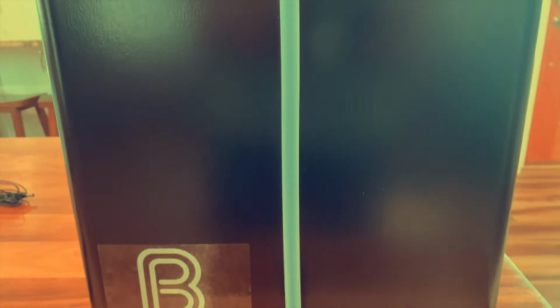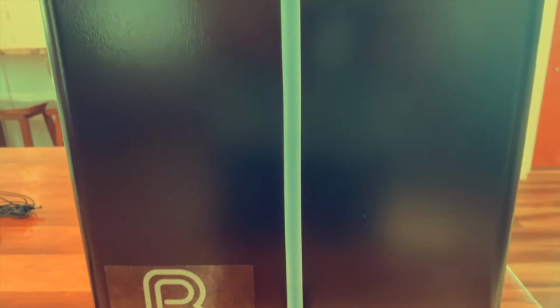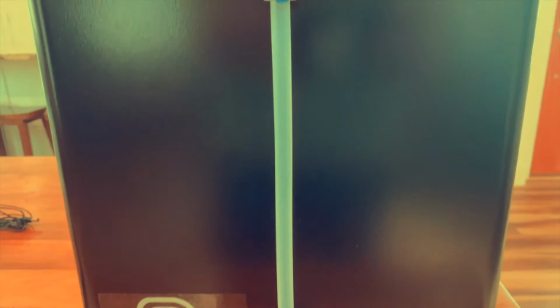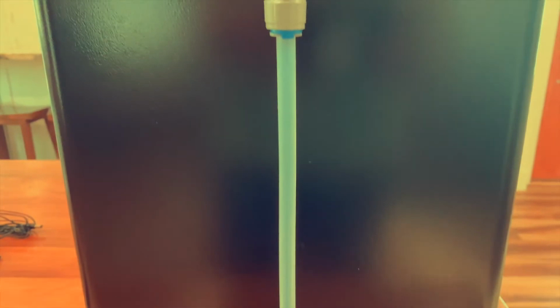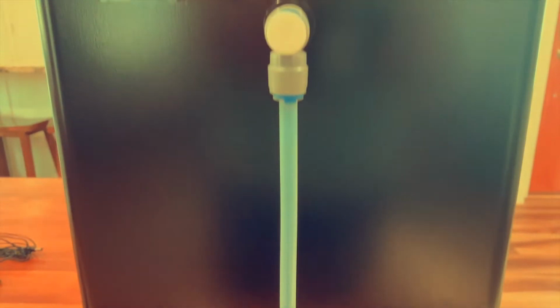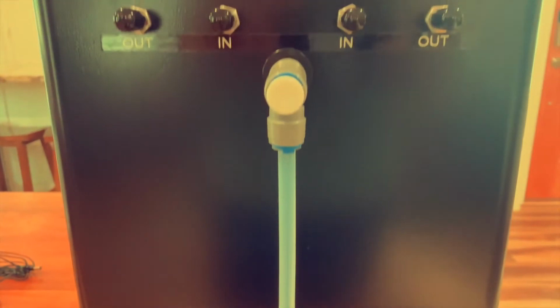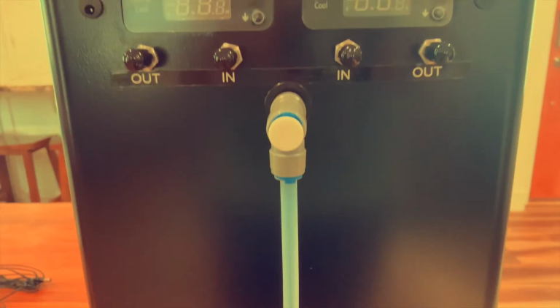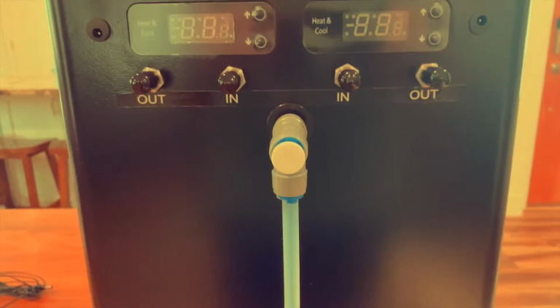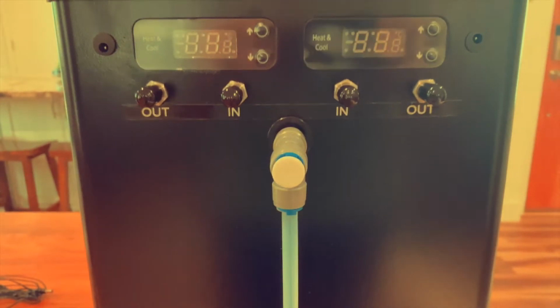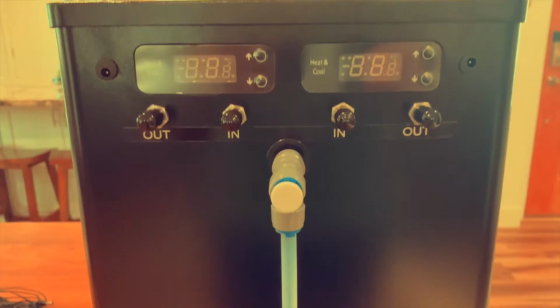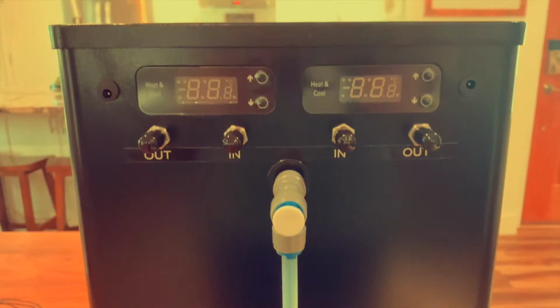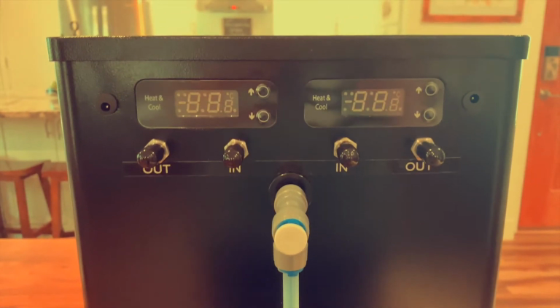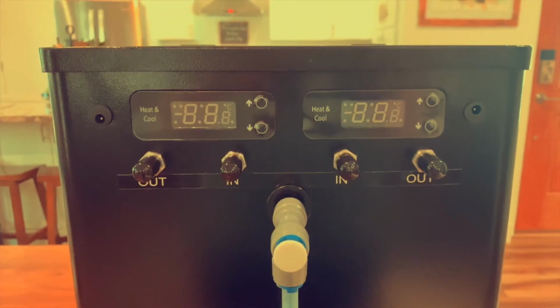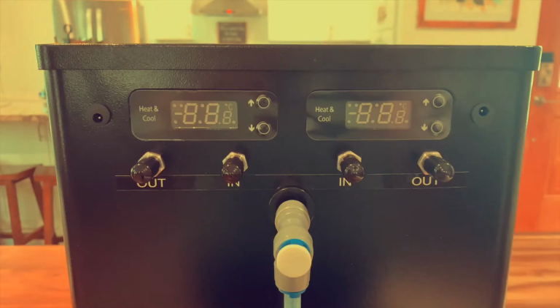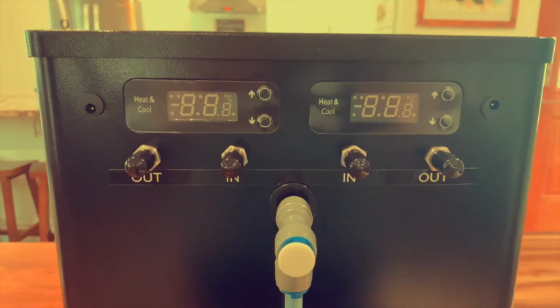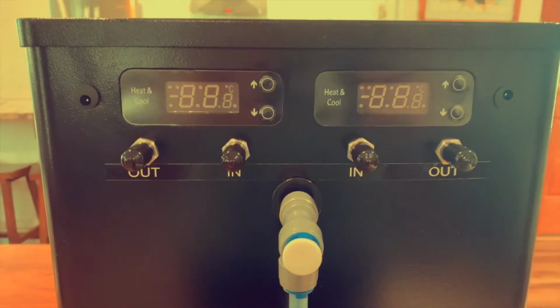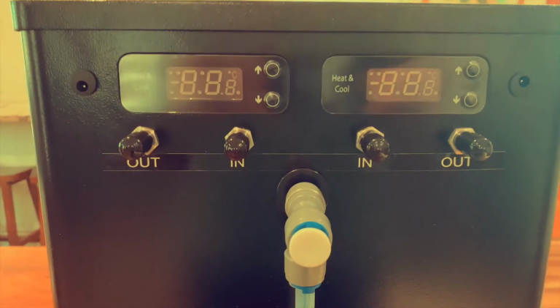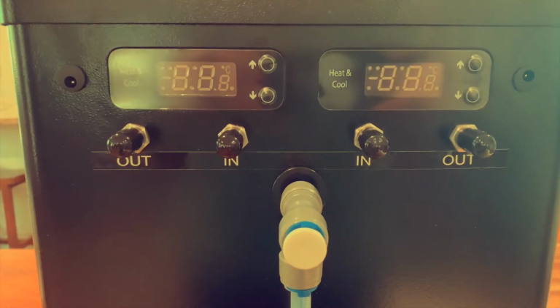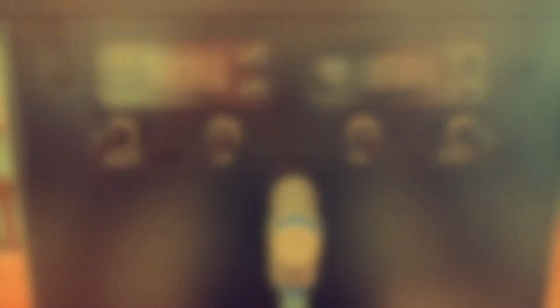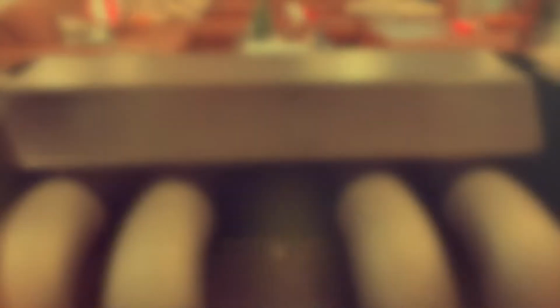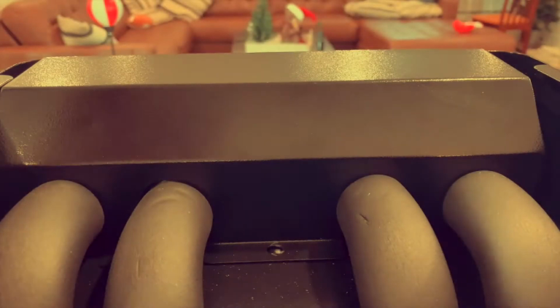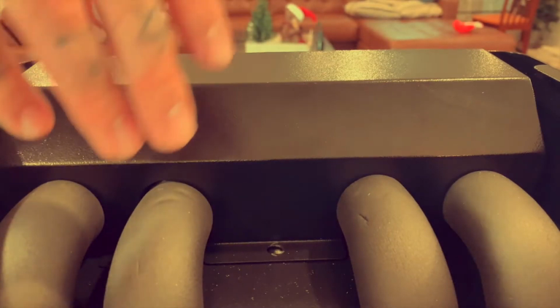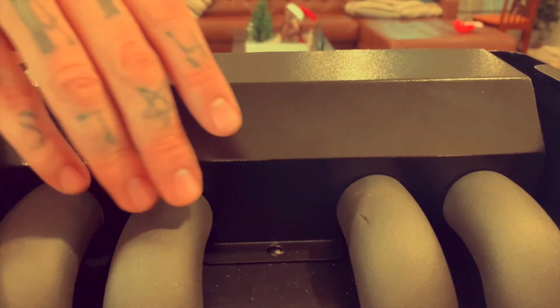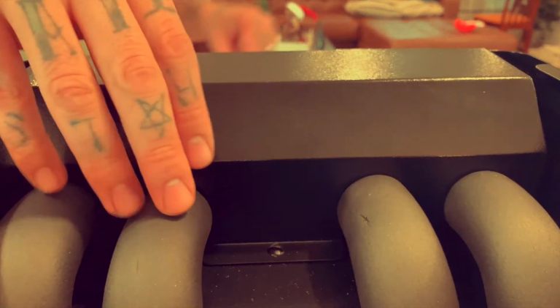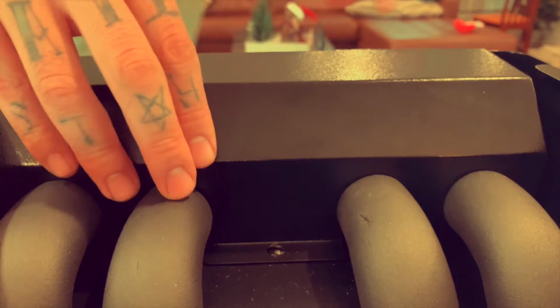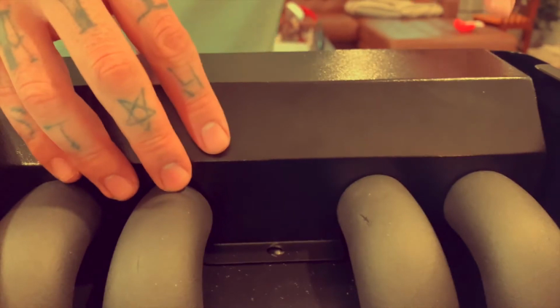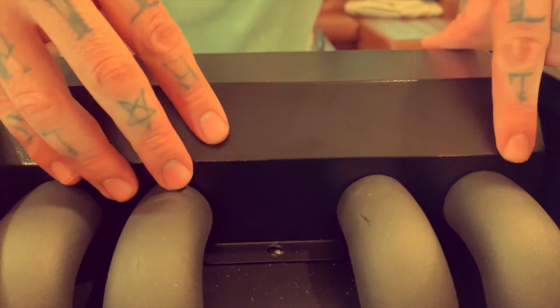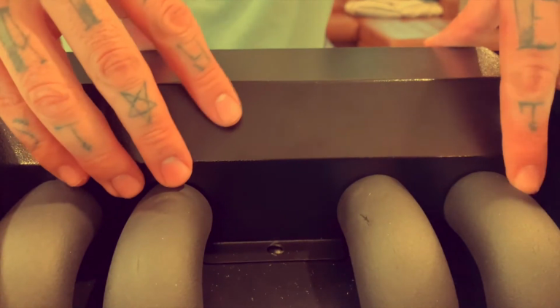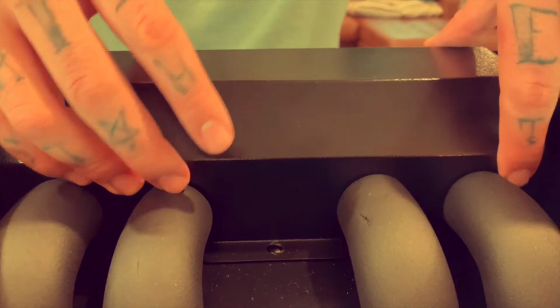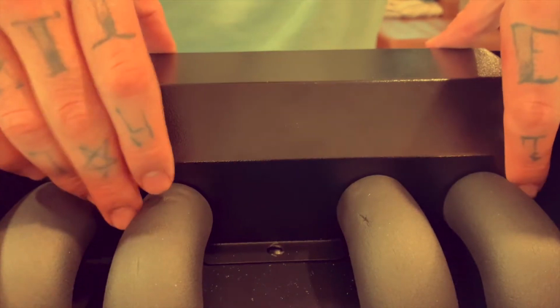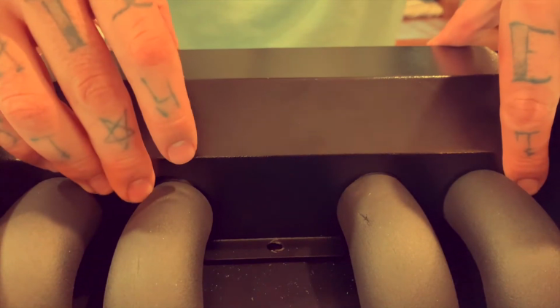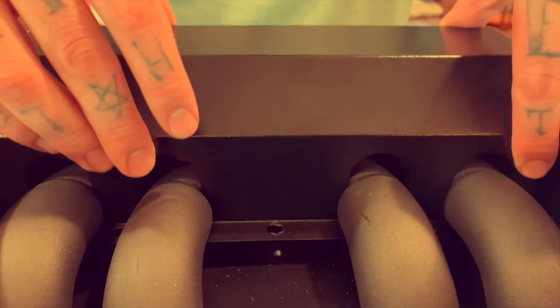The side glass lets you monitor the fluid level in the reservoir. You can also remove that white post on the bottom 90-degree fitting and it's going to act as a drain. If I had to guess, I'd say BrewBuilt rebranded this from KegLand.